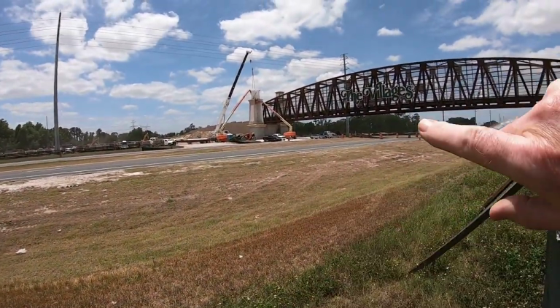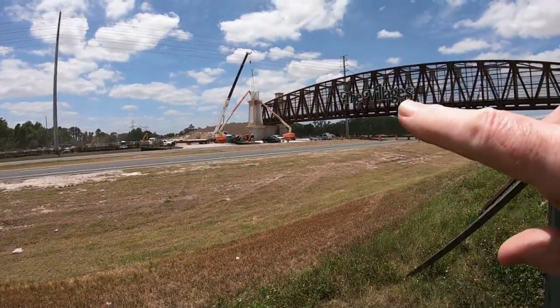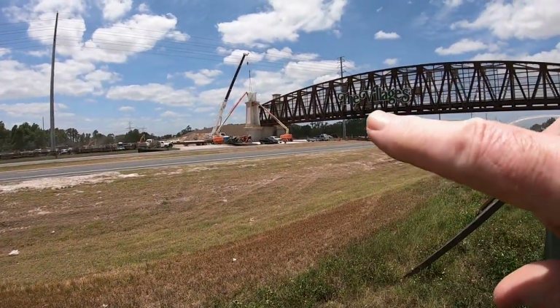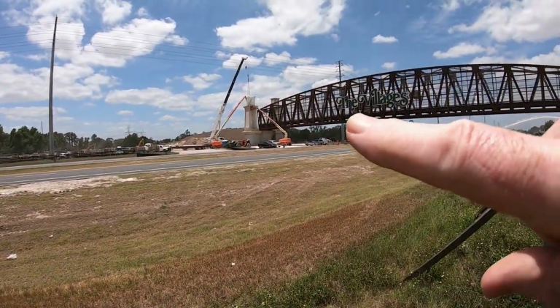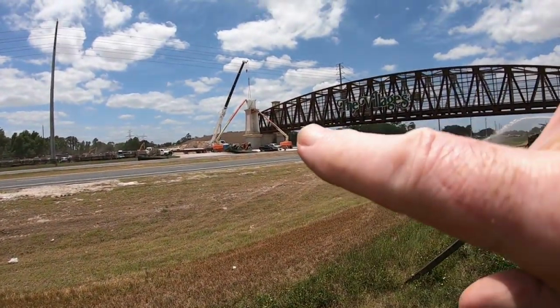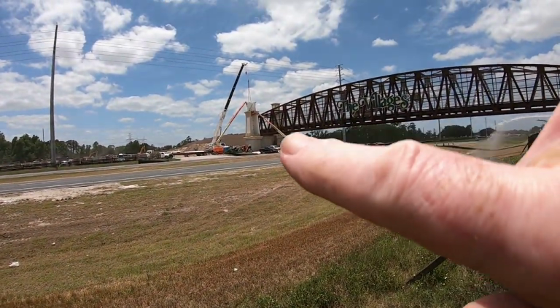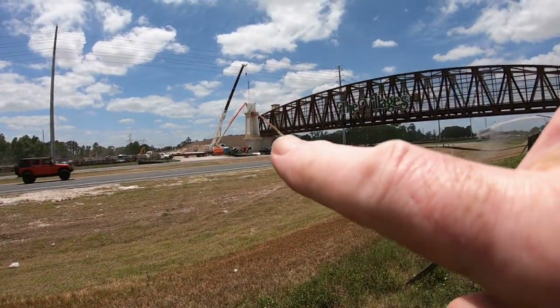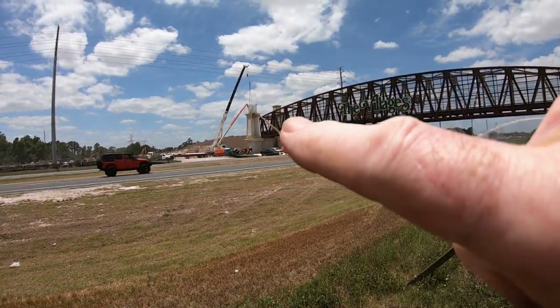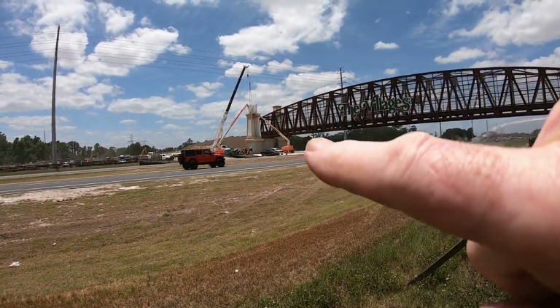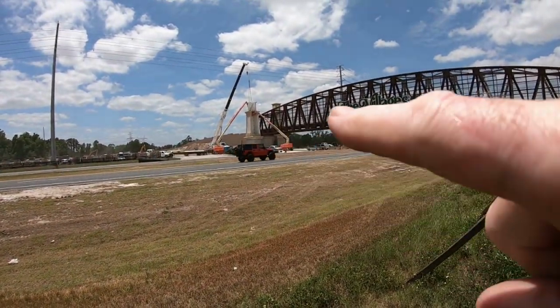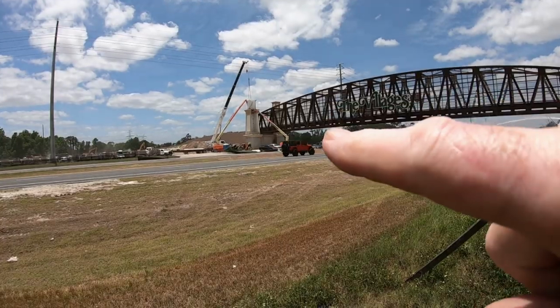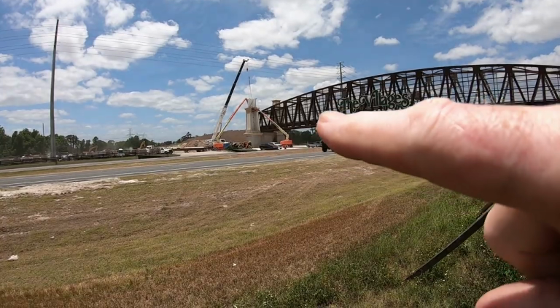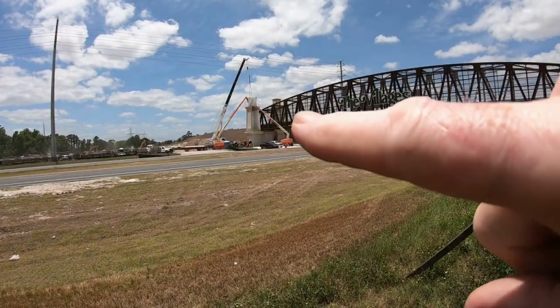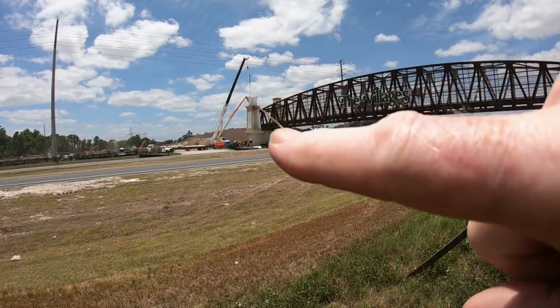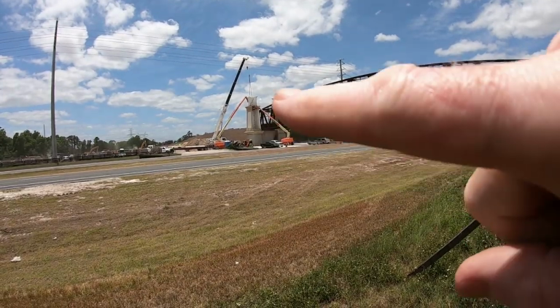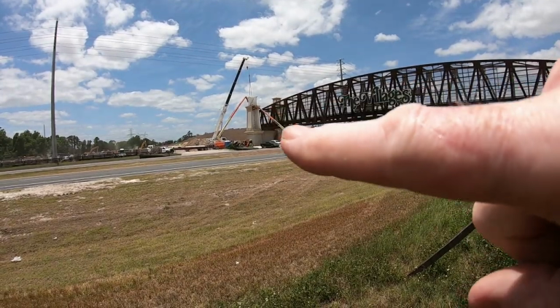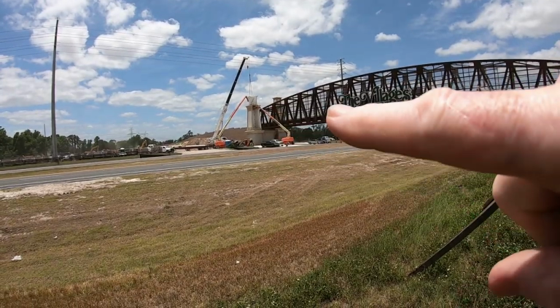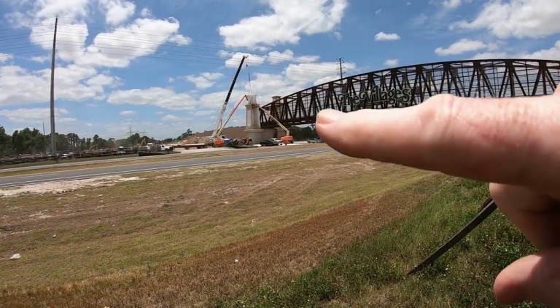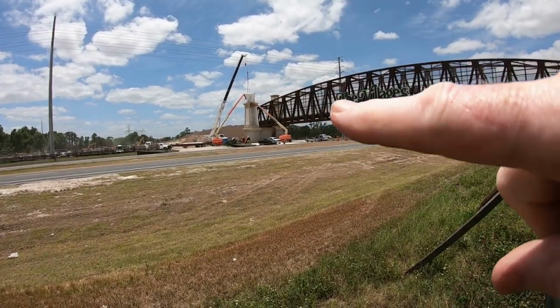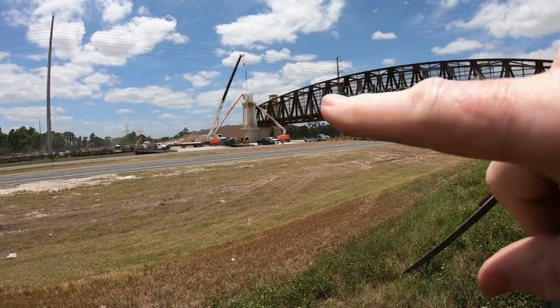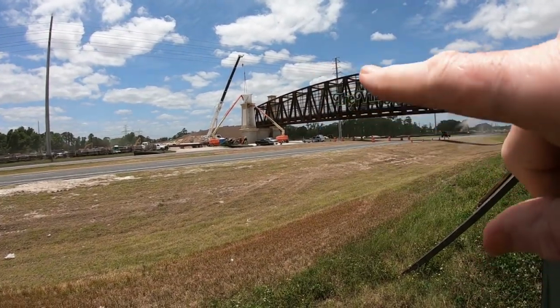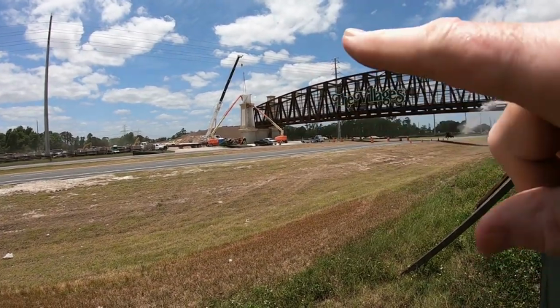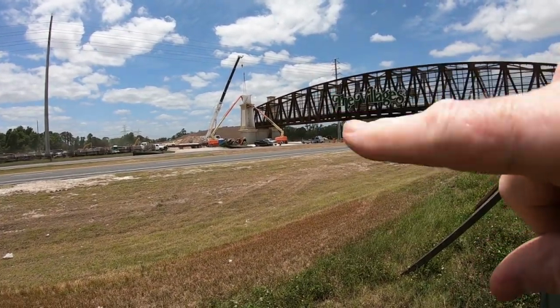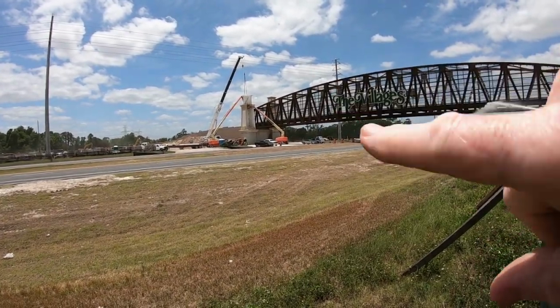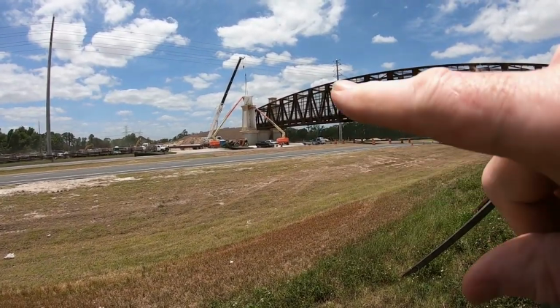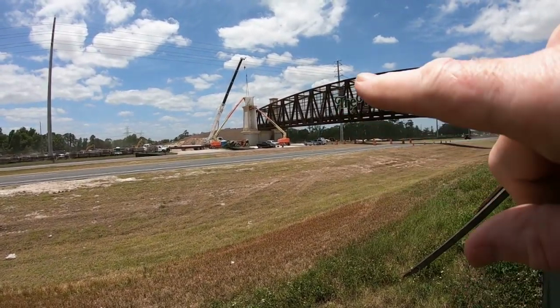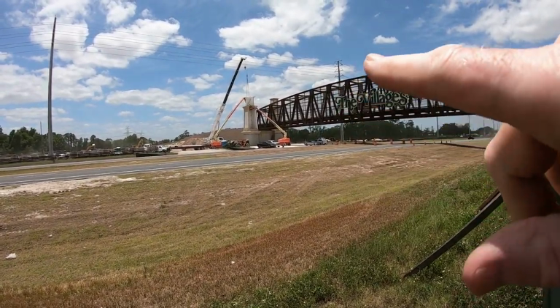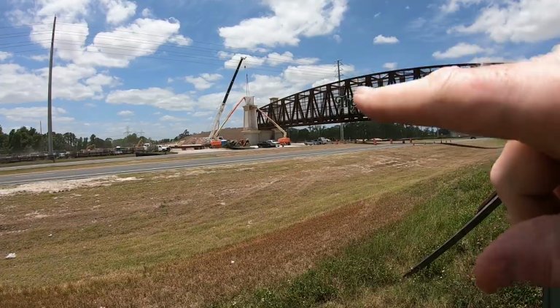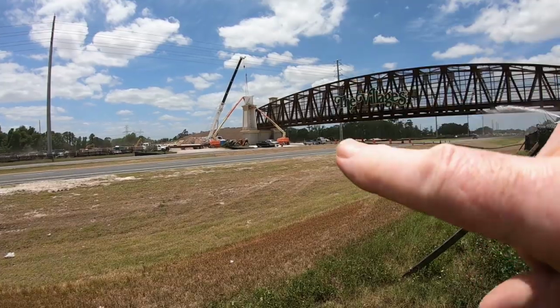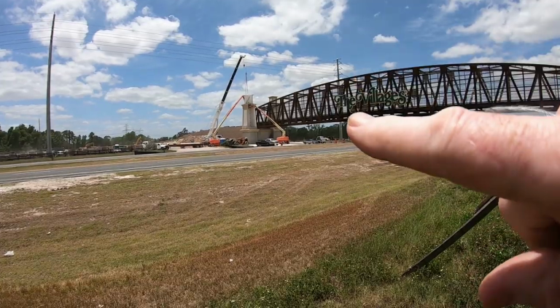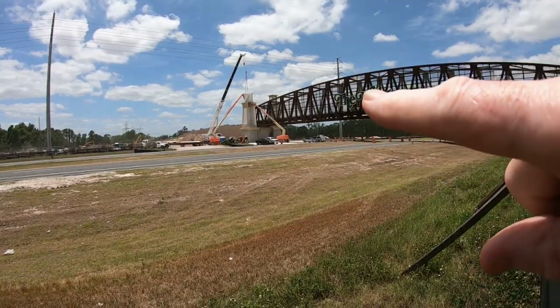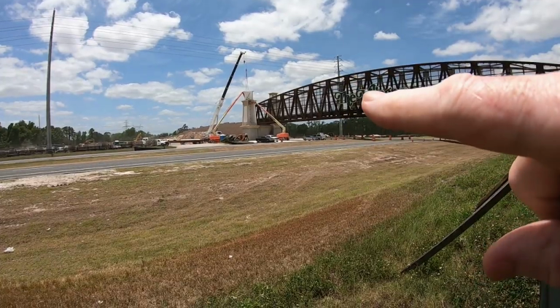They're still working over here. Look on the back side of the bridge — they're putting in these fancy looking braces, towers, whatever they are.